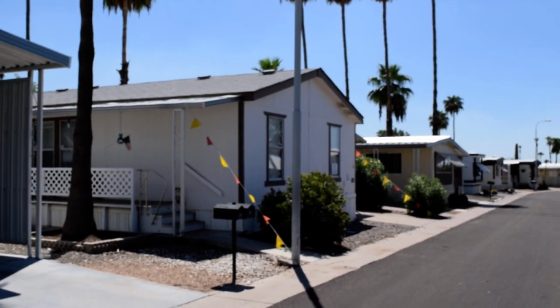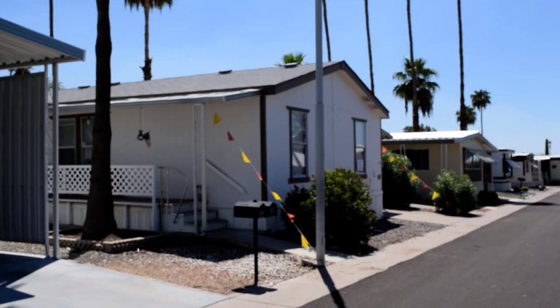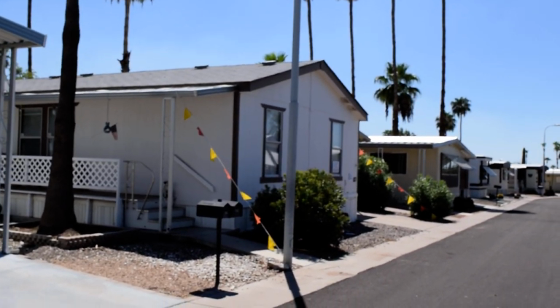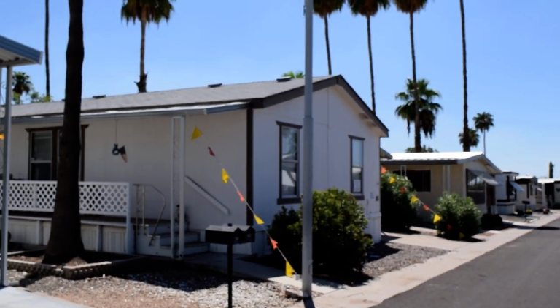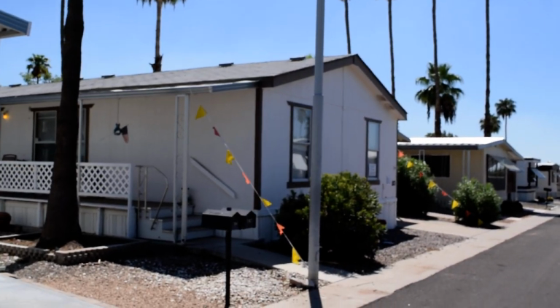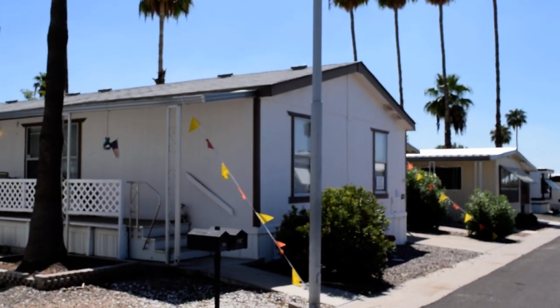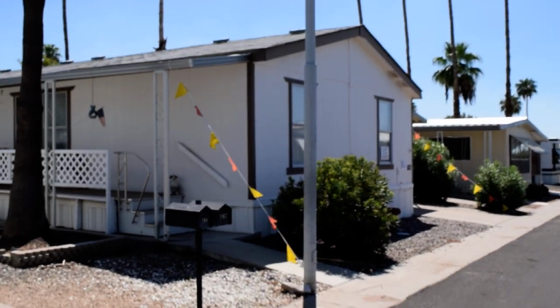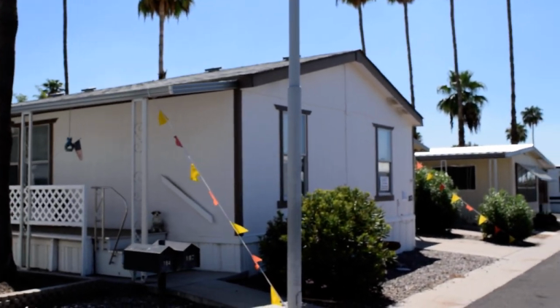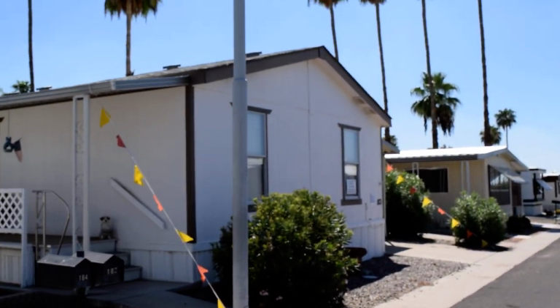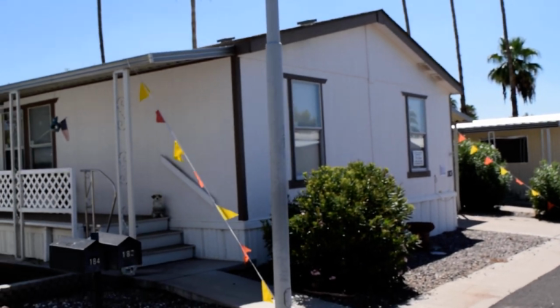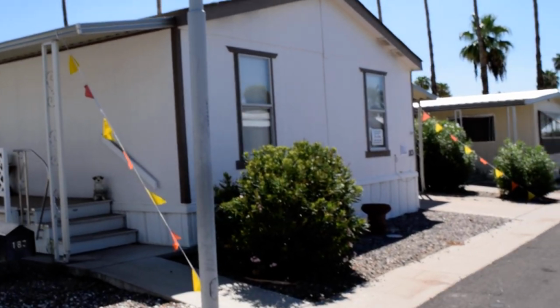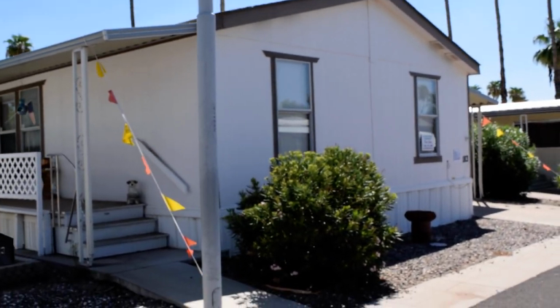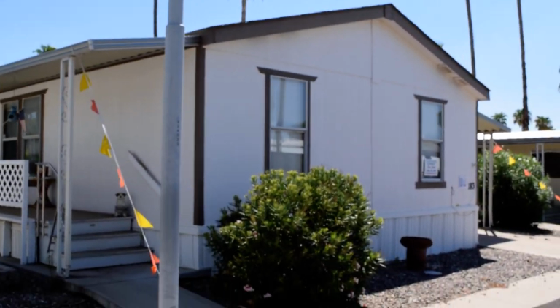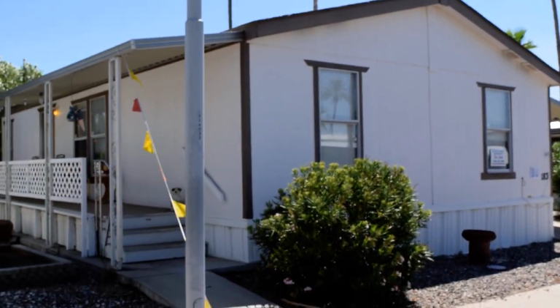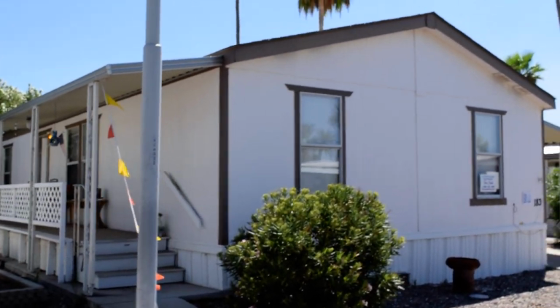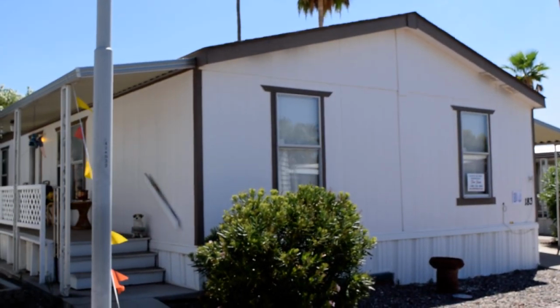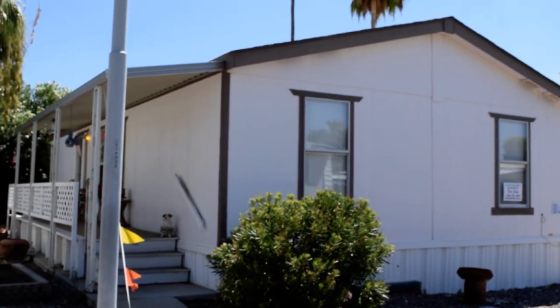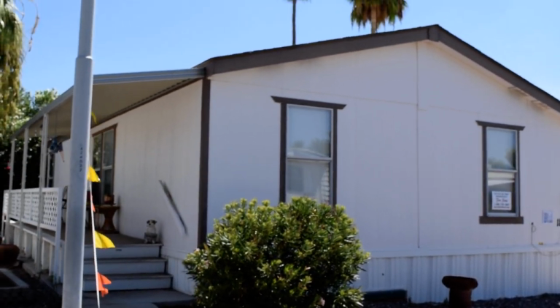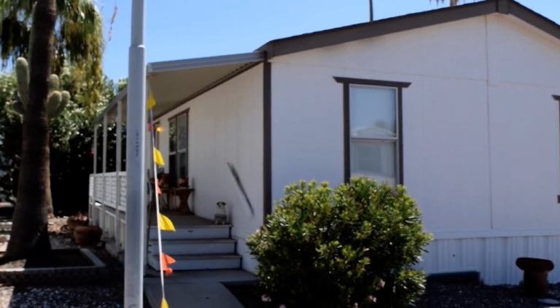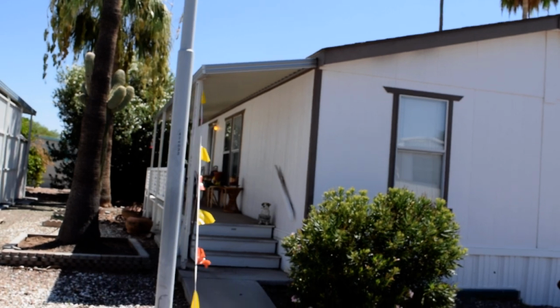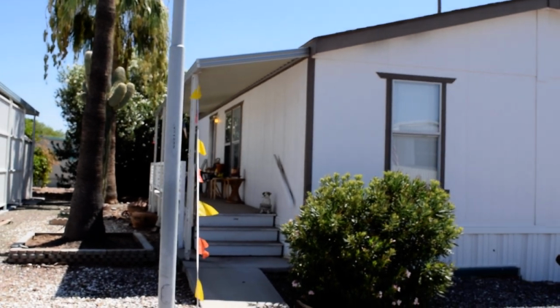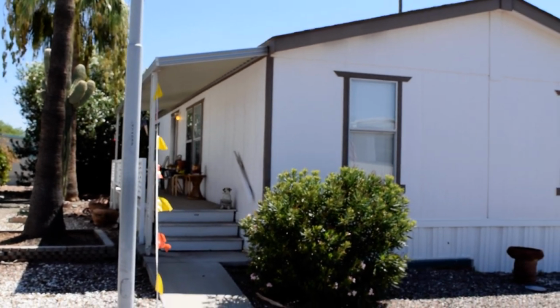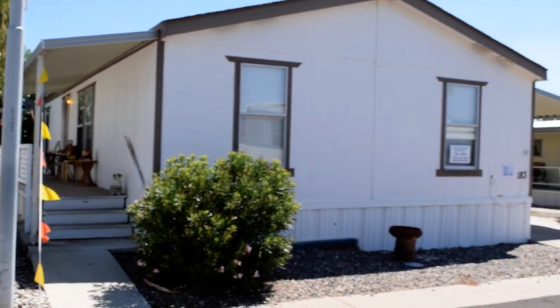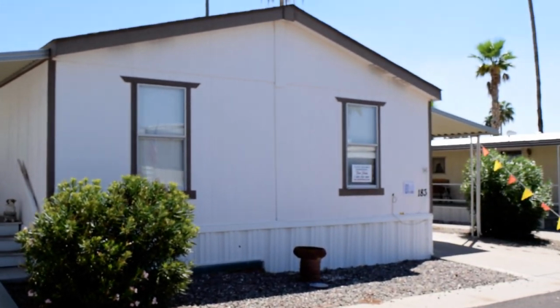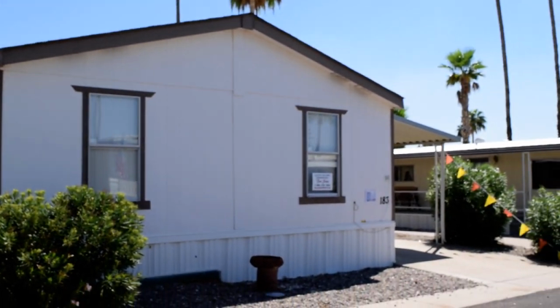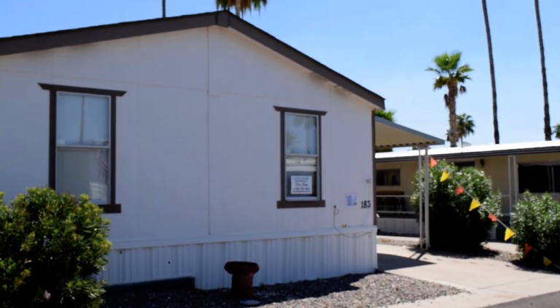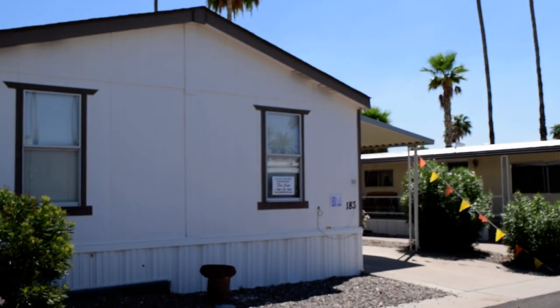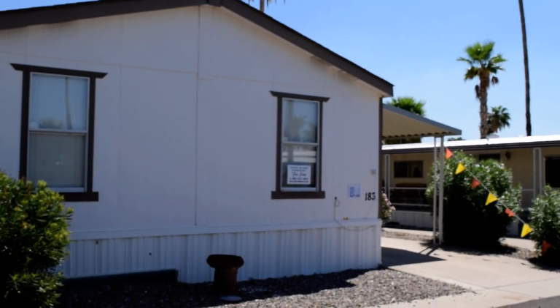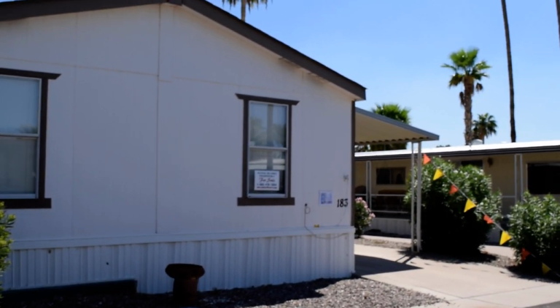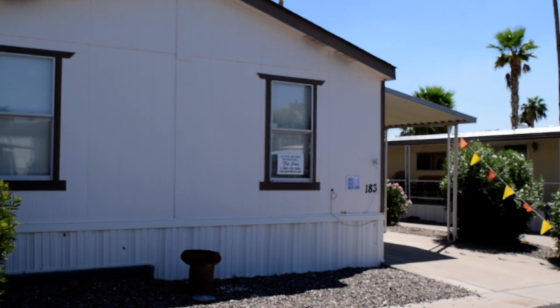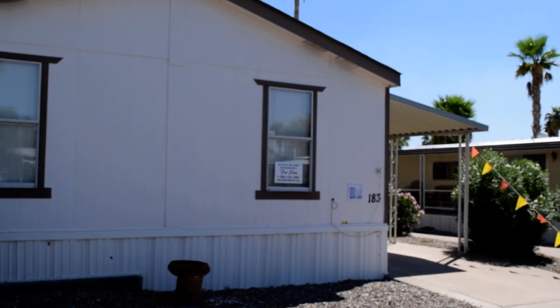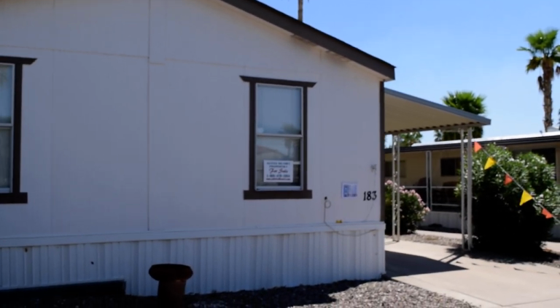Good afternoon, we are in the beautiful Cielo Grande manufactured housing community in Mesa, Arizona. One of the great things about this community is its very good location, with easy access to the 202.